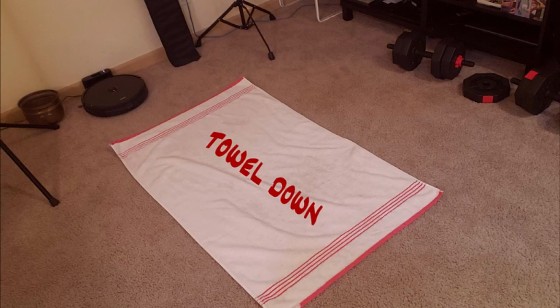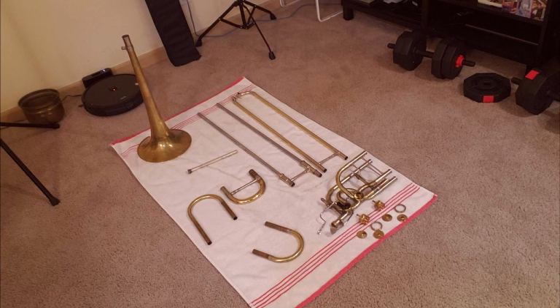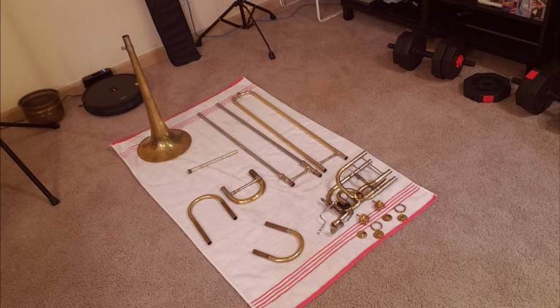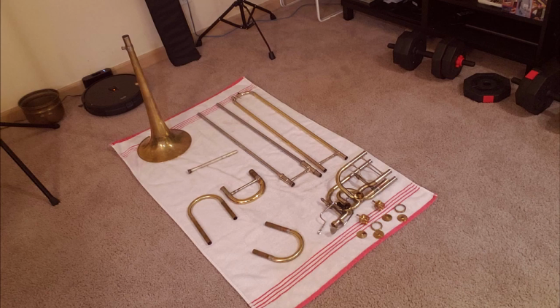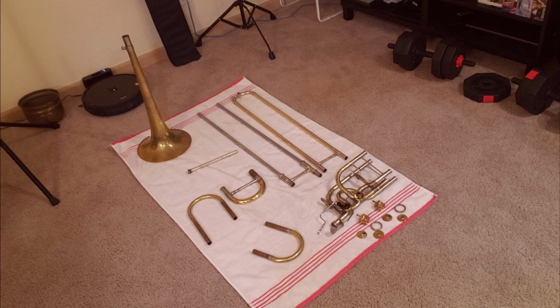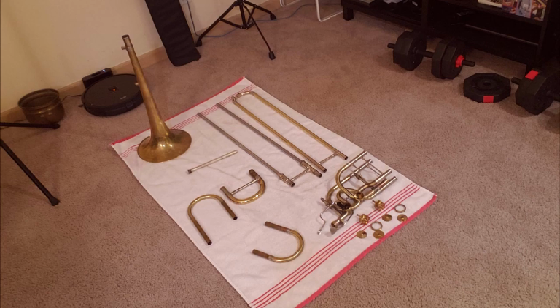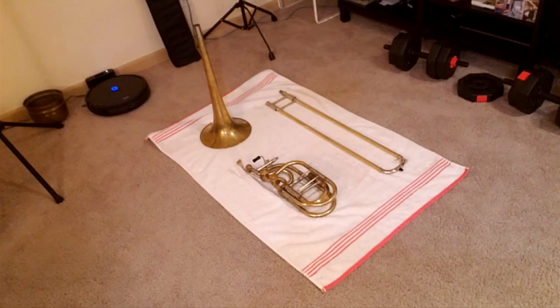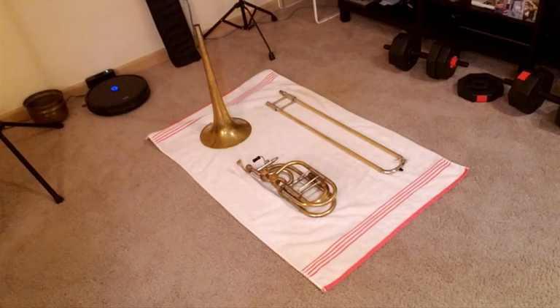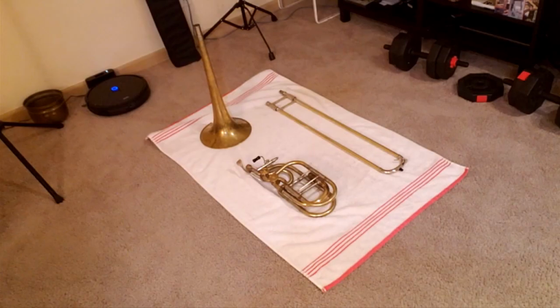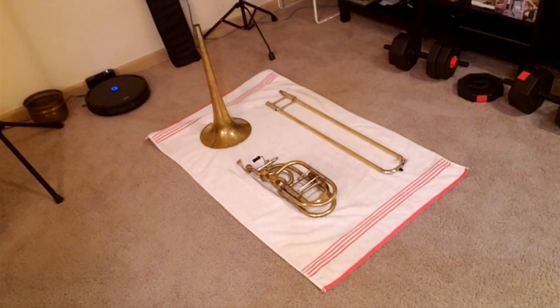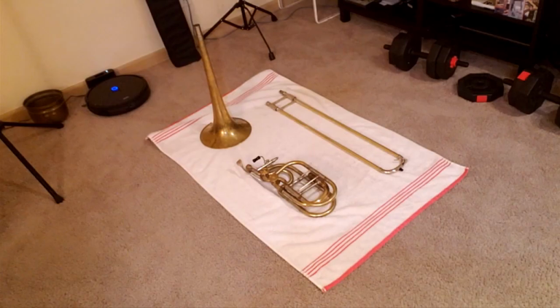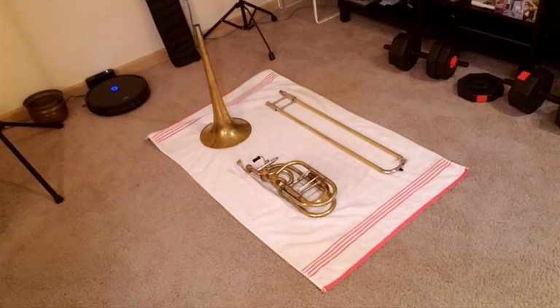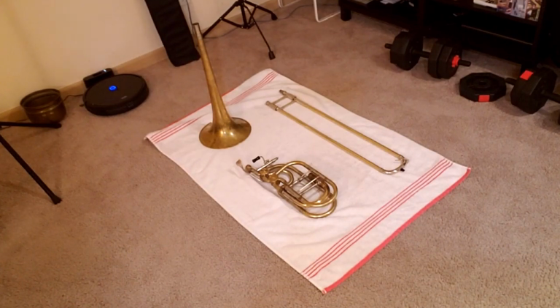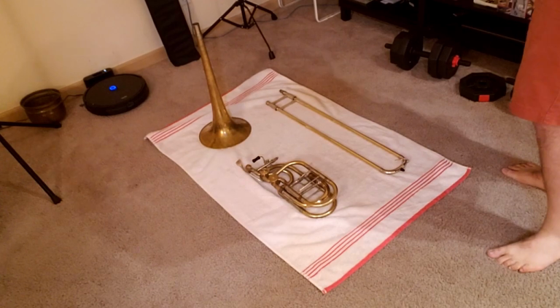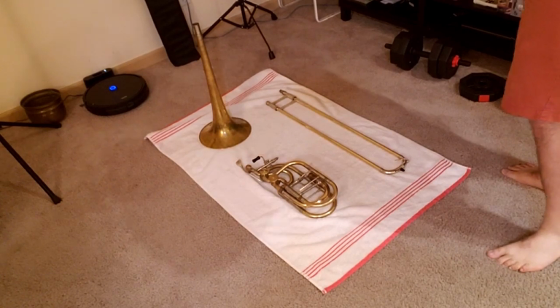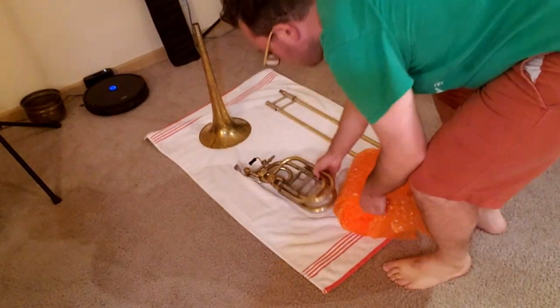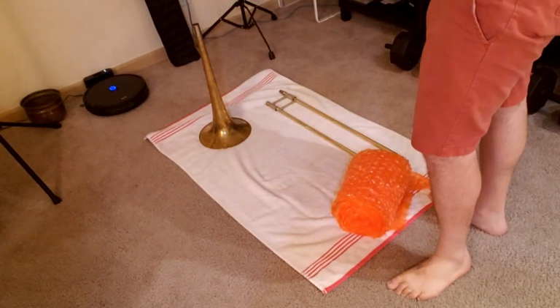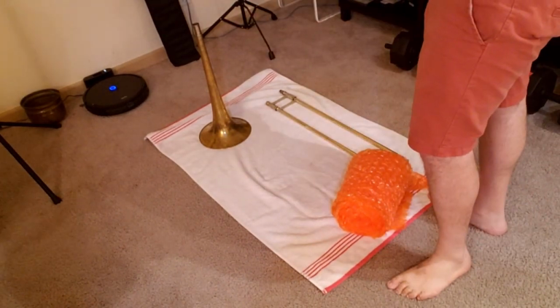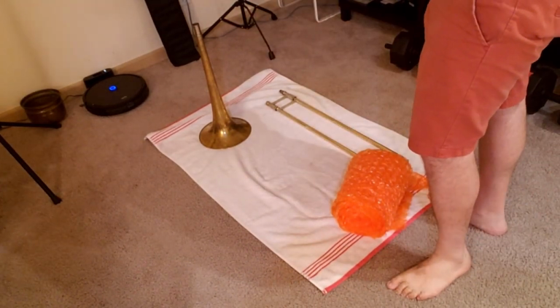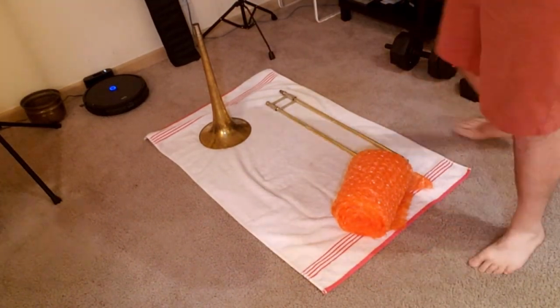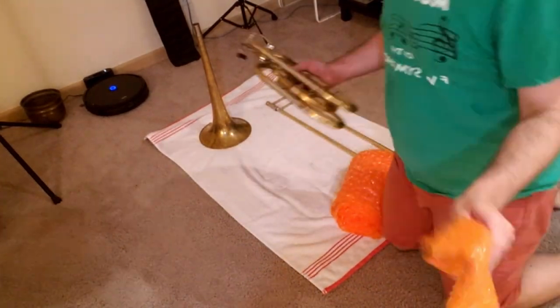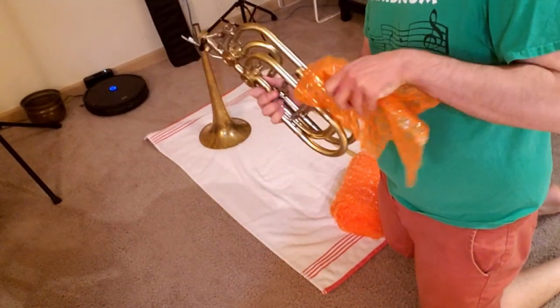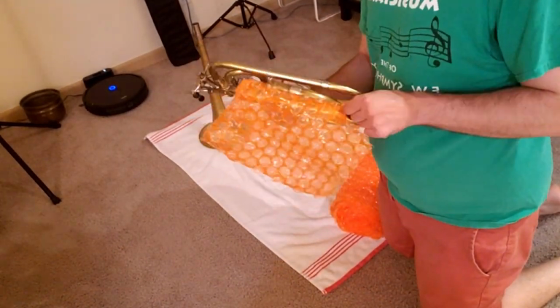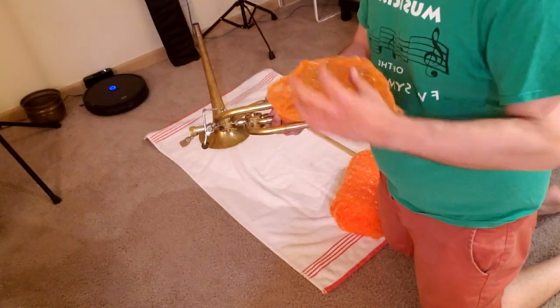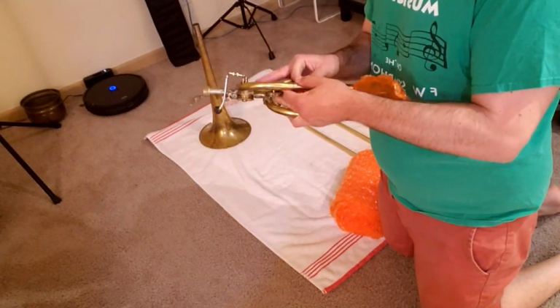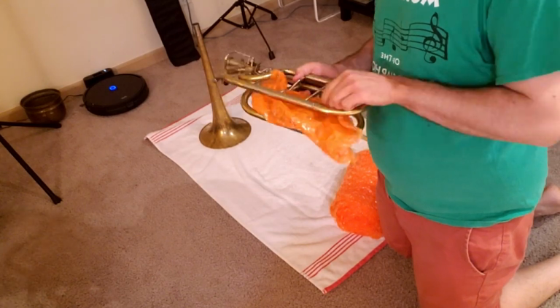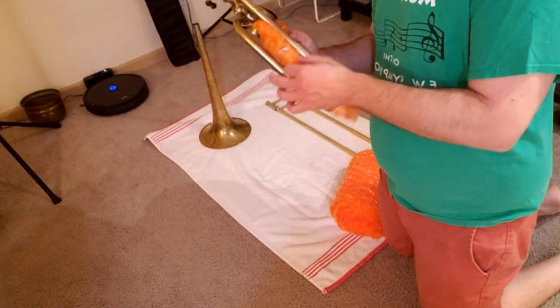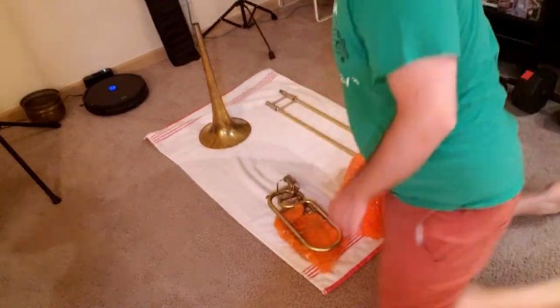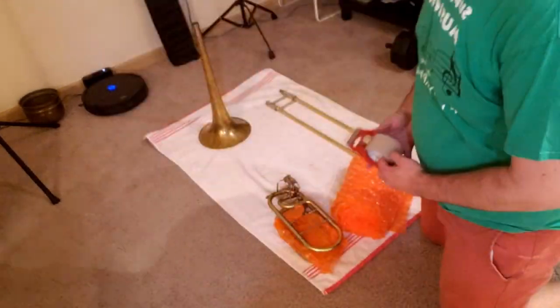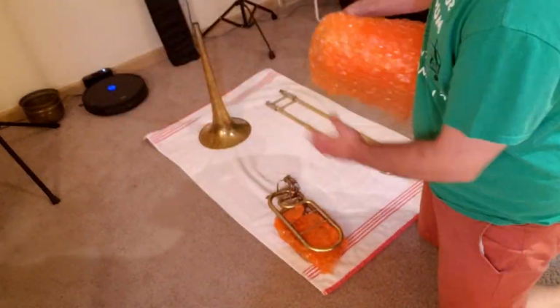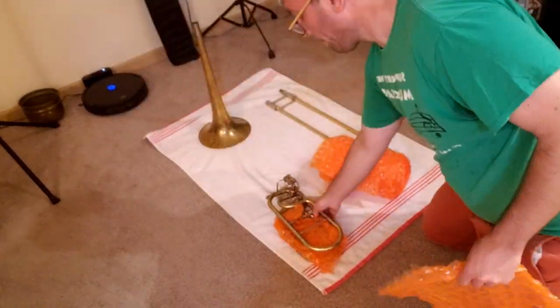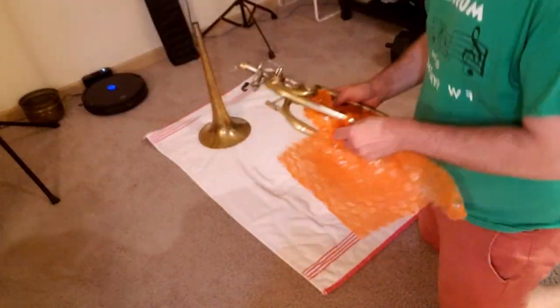Then I take it apart for shipping. Basically, I don't like putting extra weight on the valve because it's the thinnest and lightest part of the horn, so I feel taking the valves off if you're able will help keep from adding extra stress to that part while shipping, as long as things don't move around inside the box.